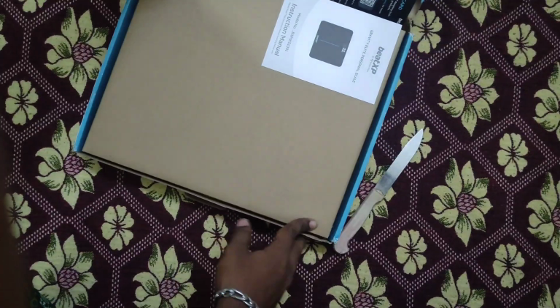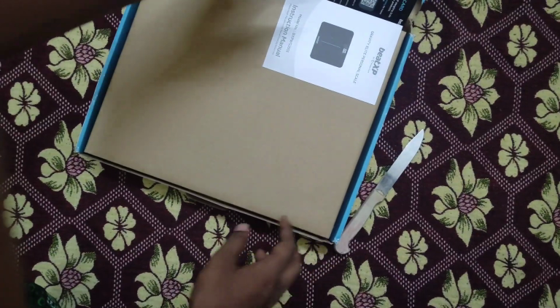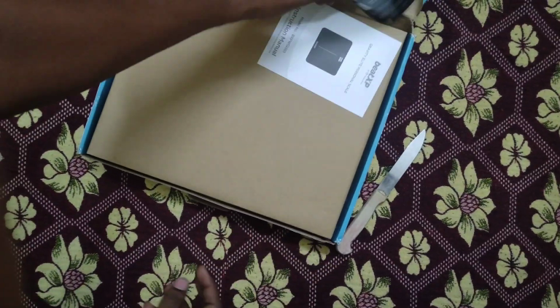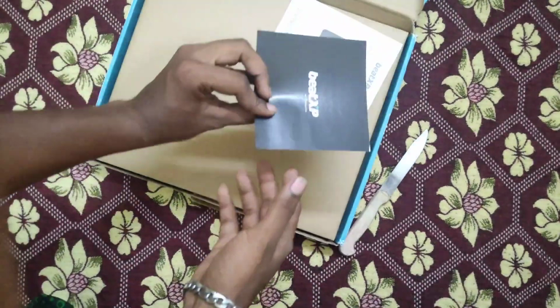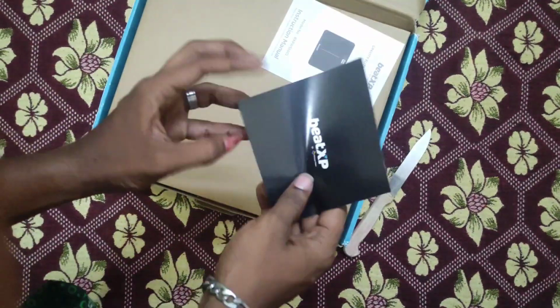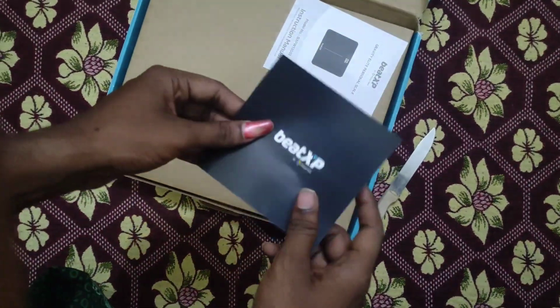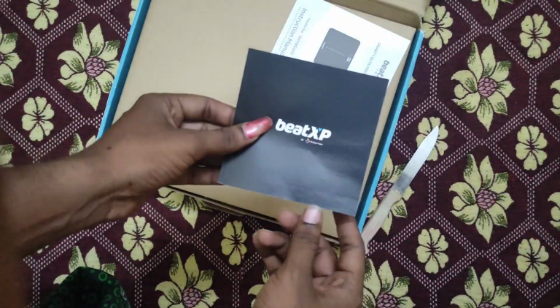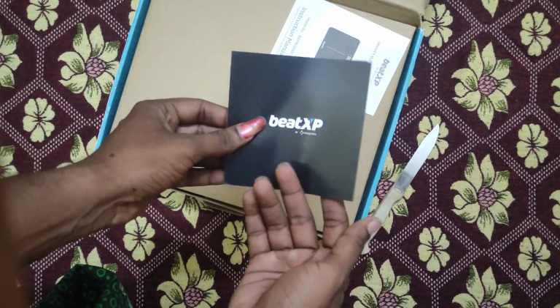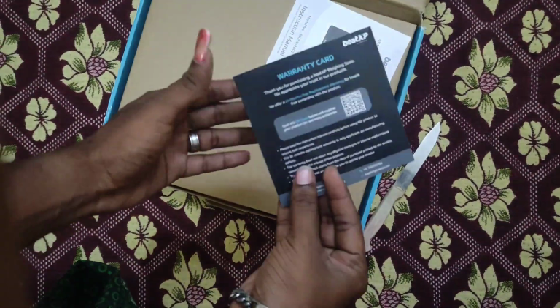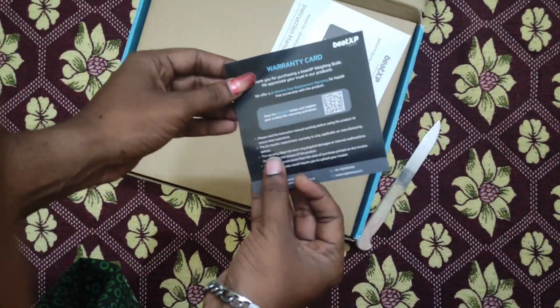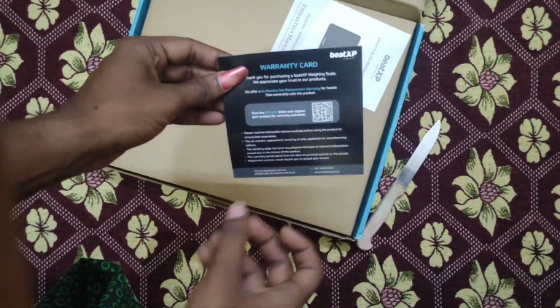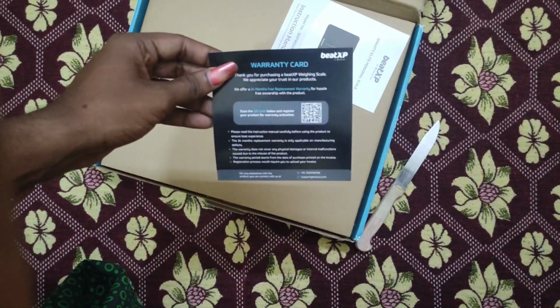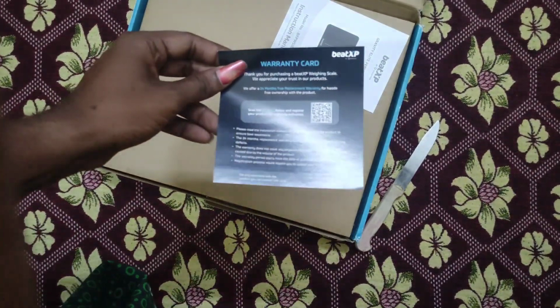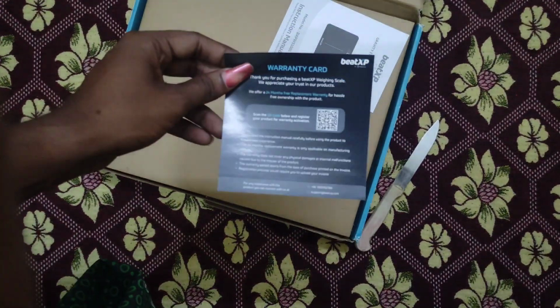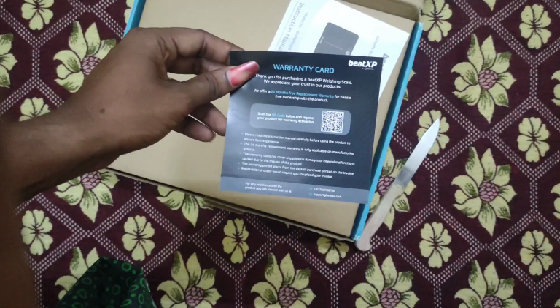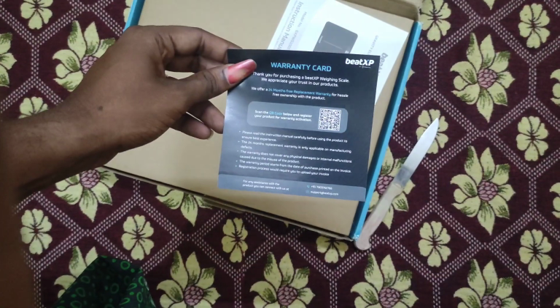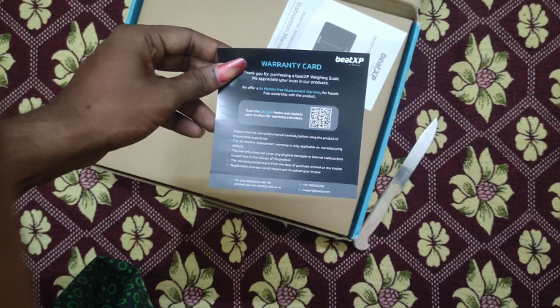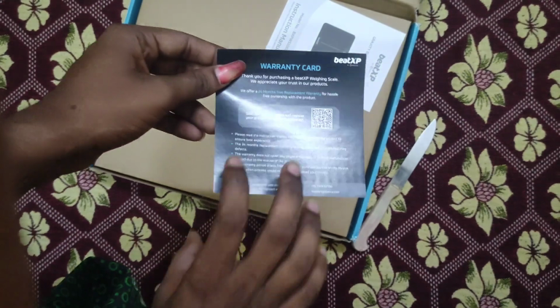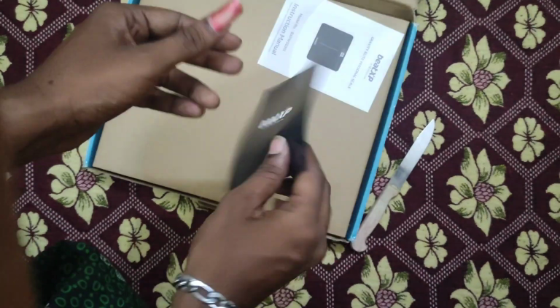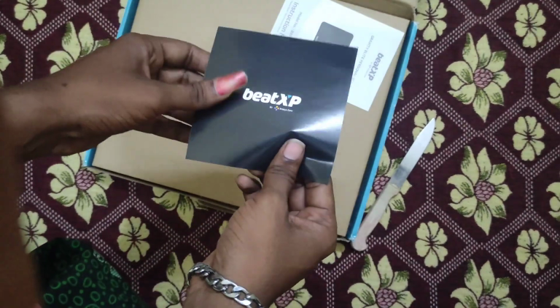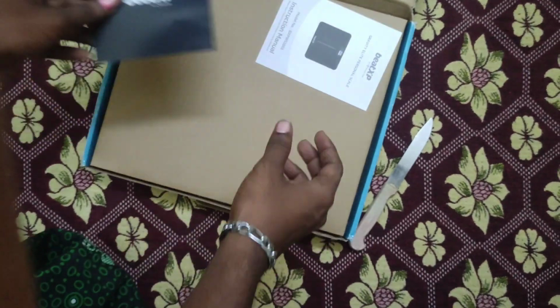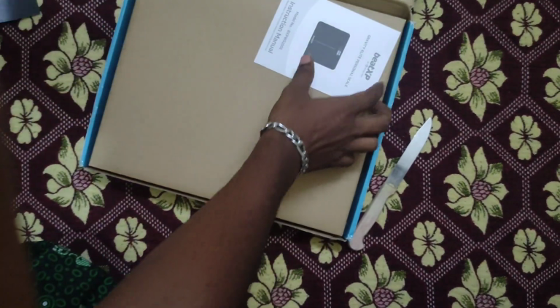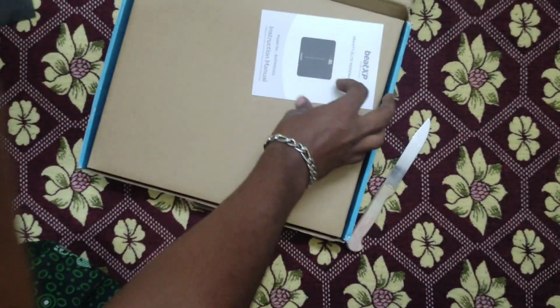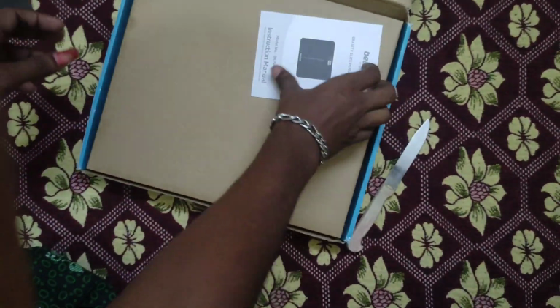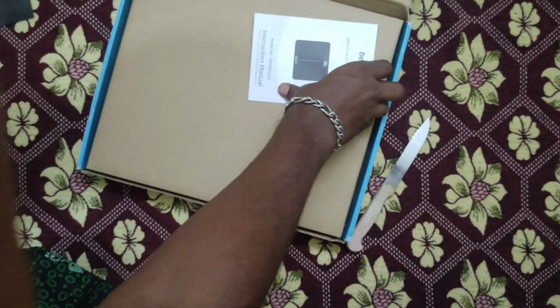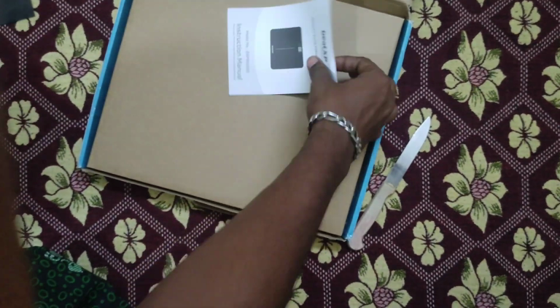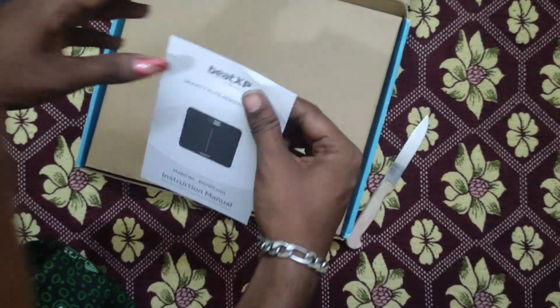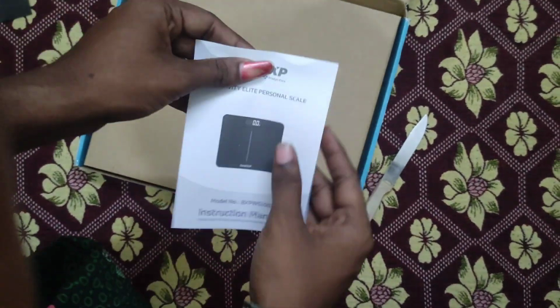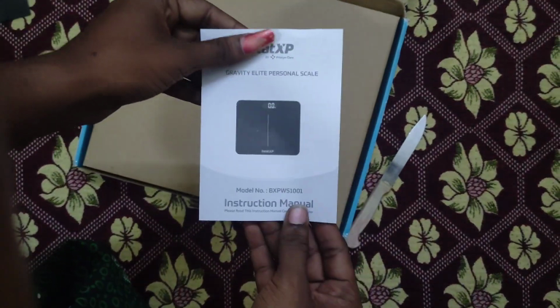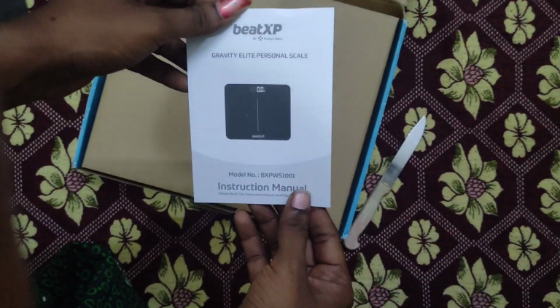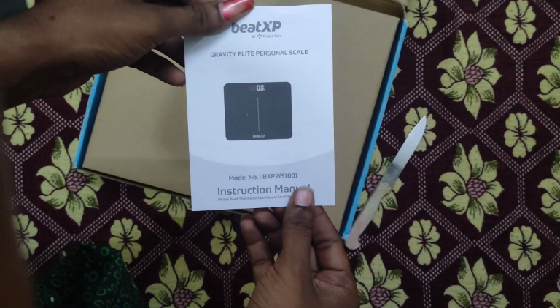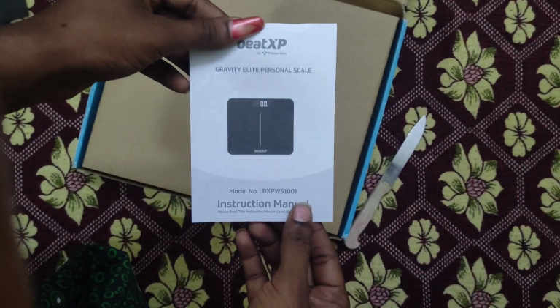I will be able to find the warranty. I will be able to find the manual book.